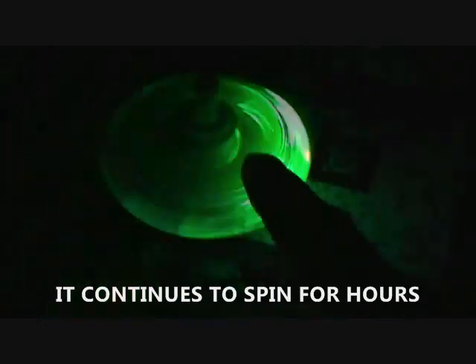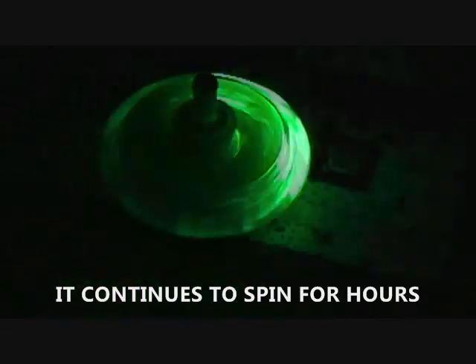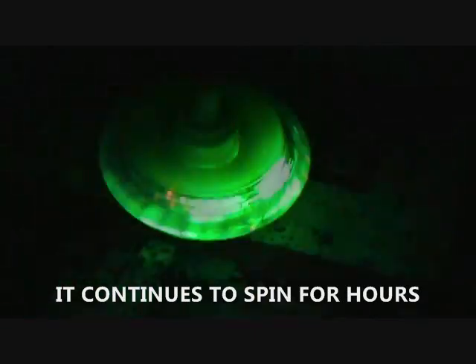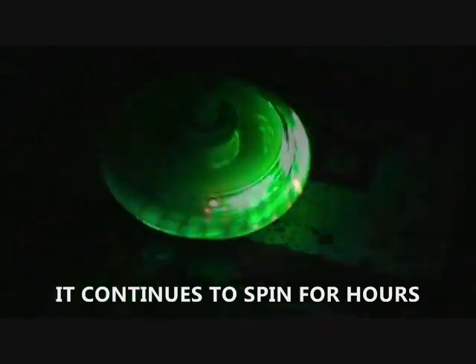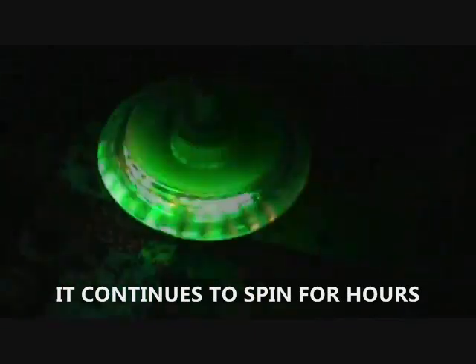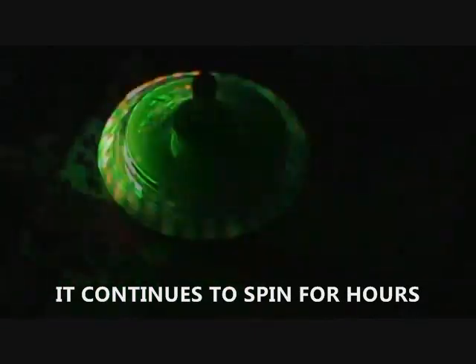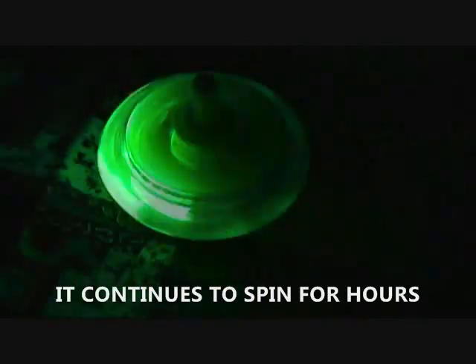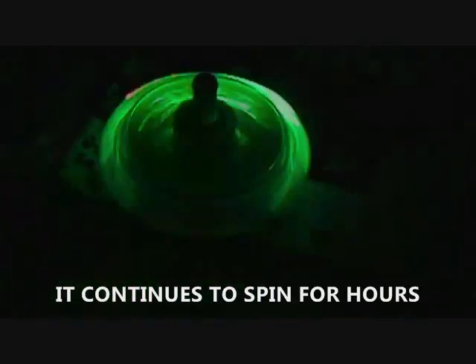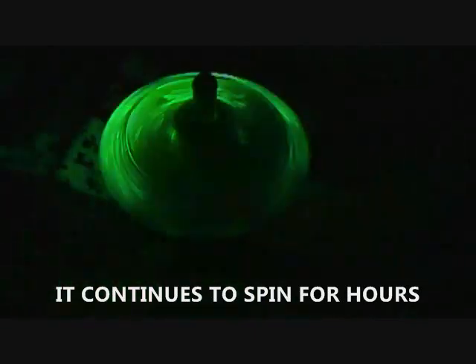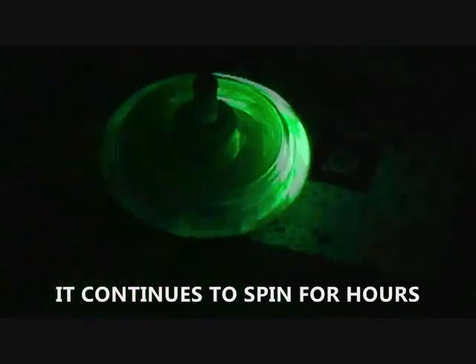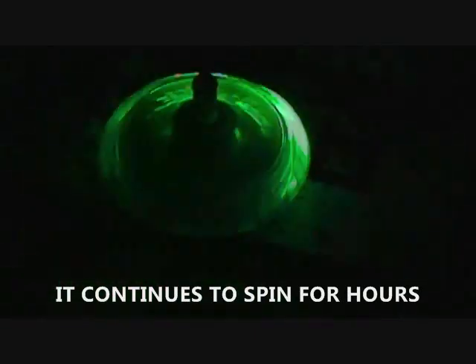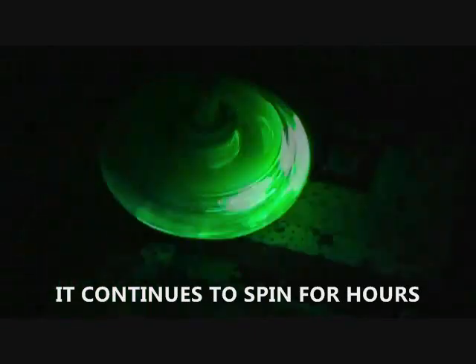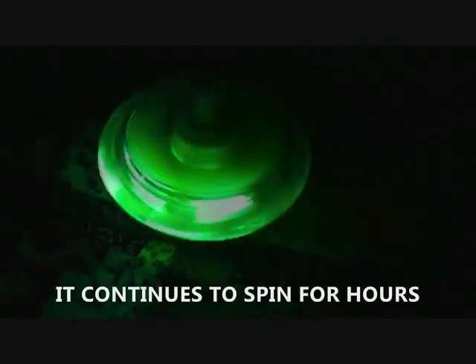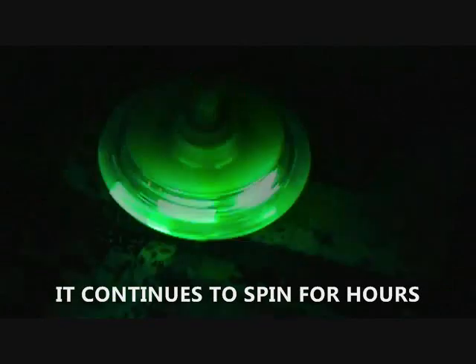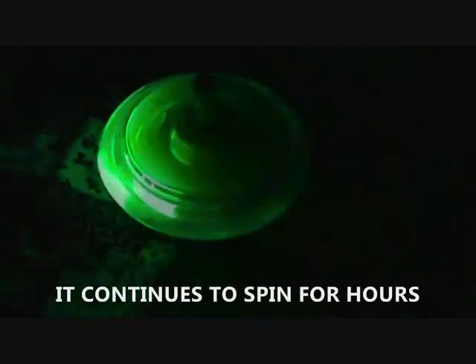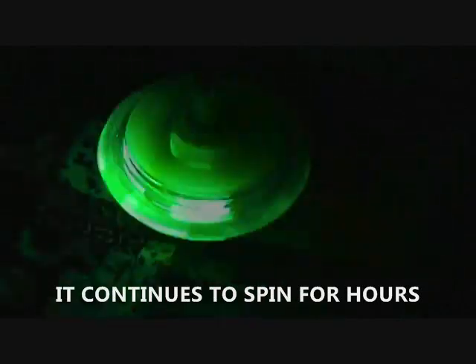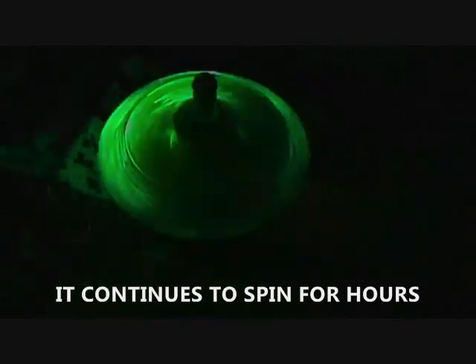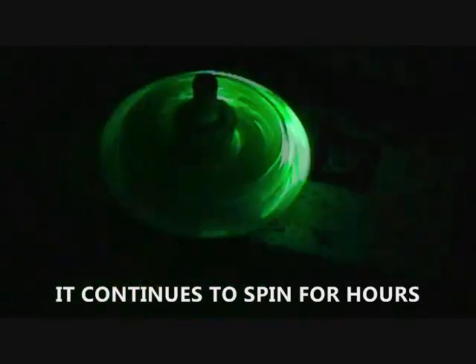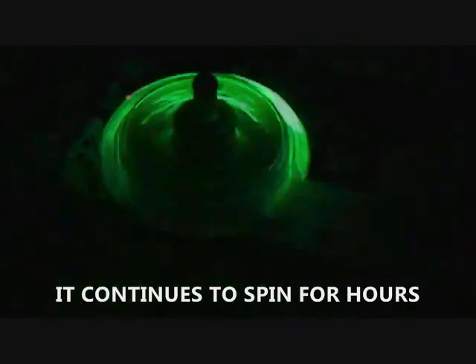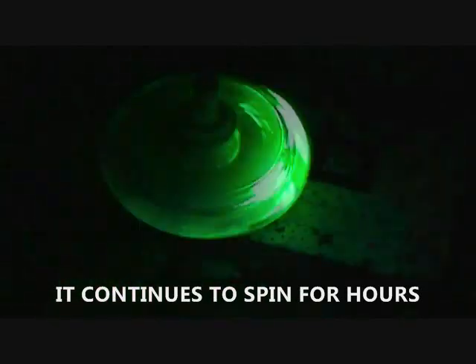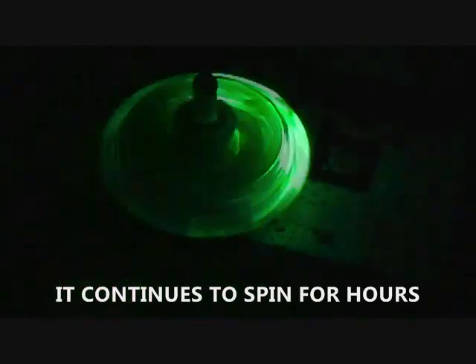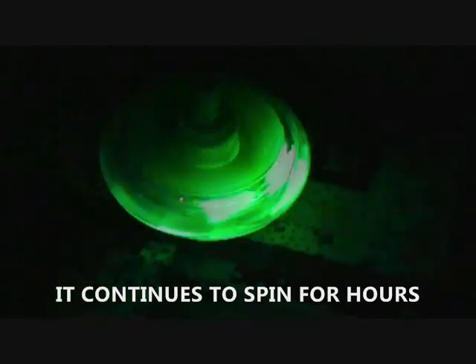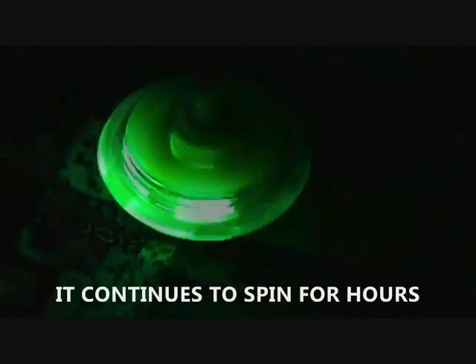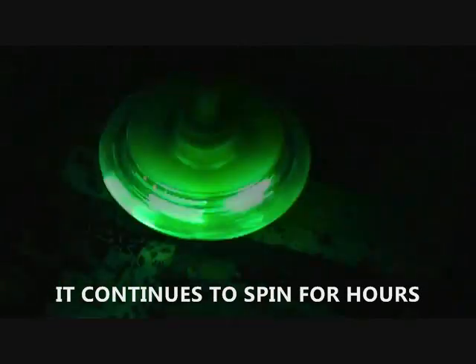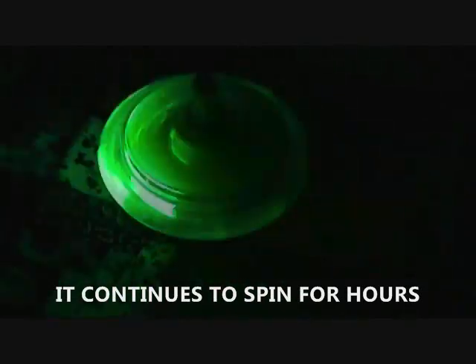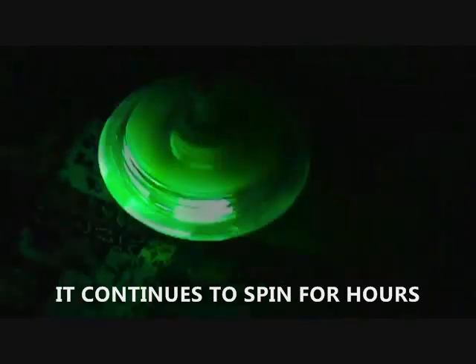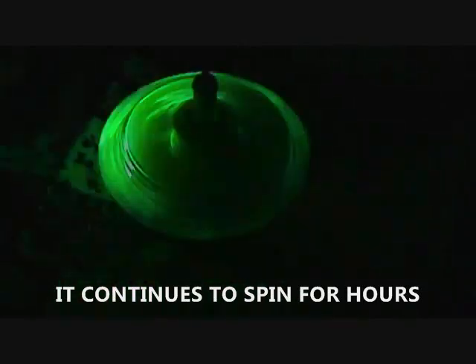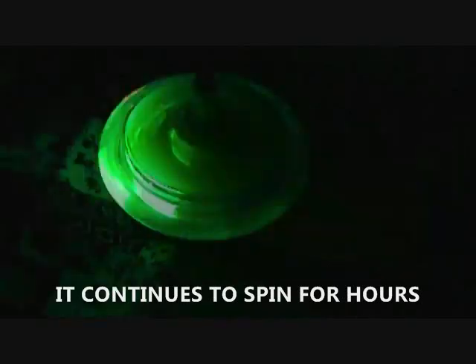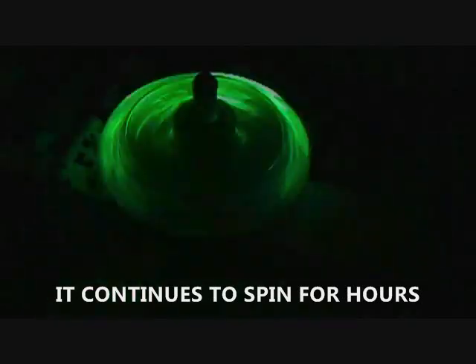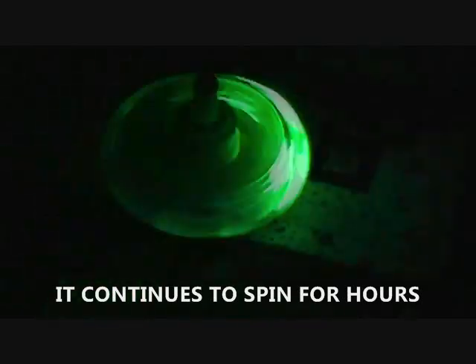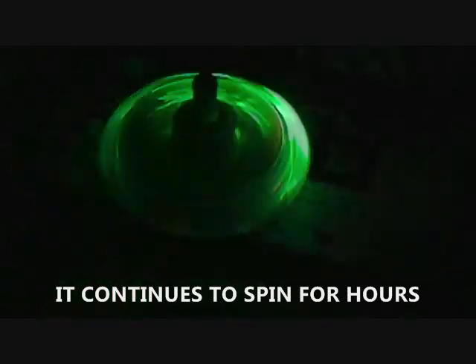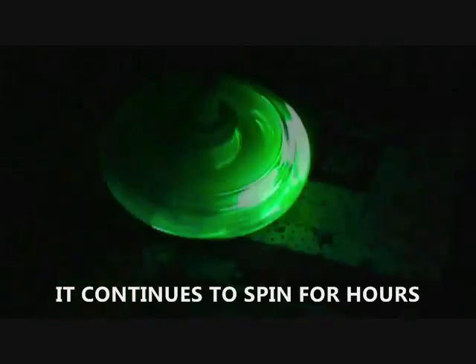I bought this particular effect at Dollarama for like three bucks. You just give it a spin and it will keep on spinning on any flat surface until the batteries wear out.